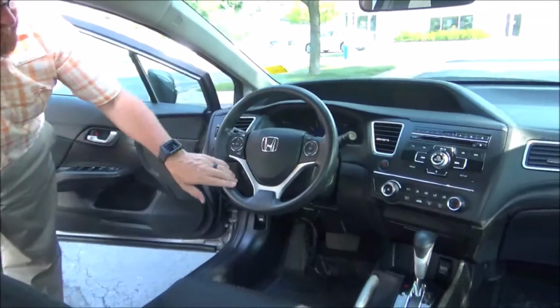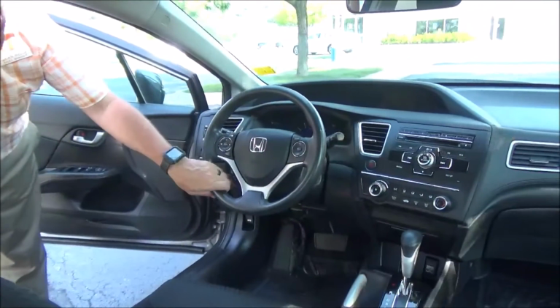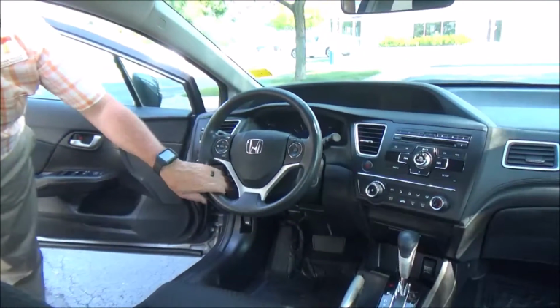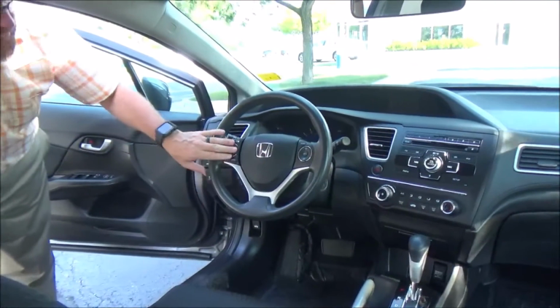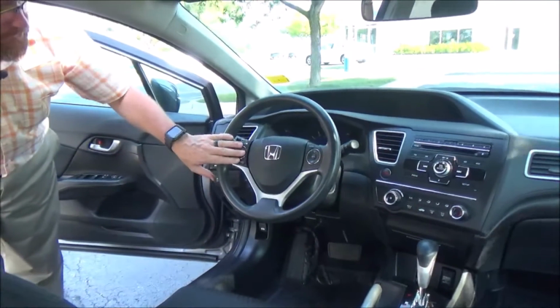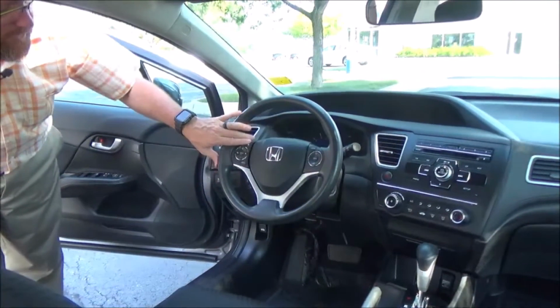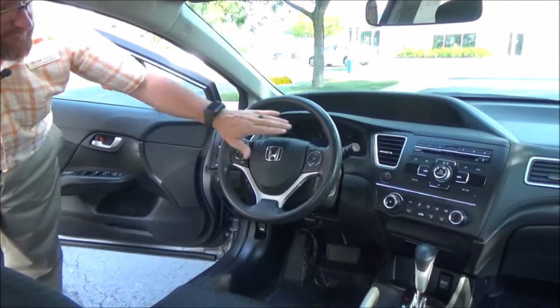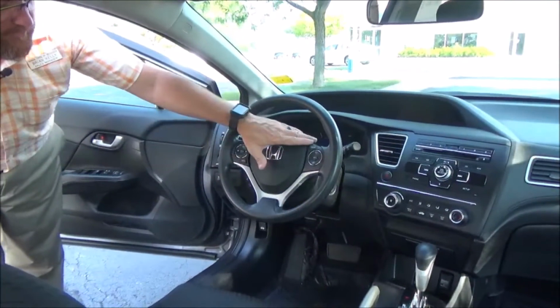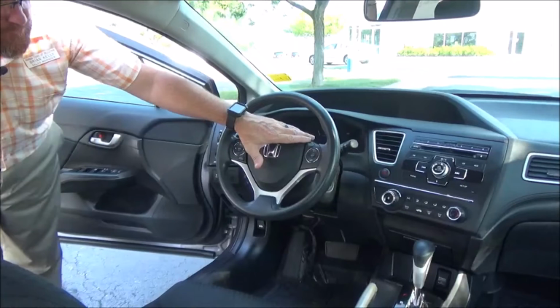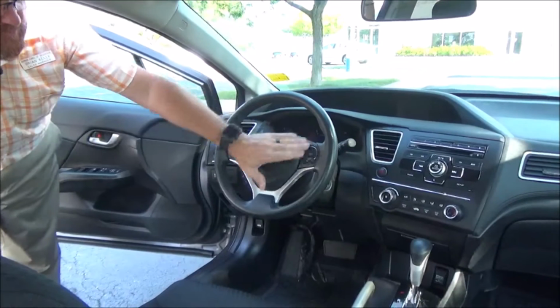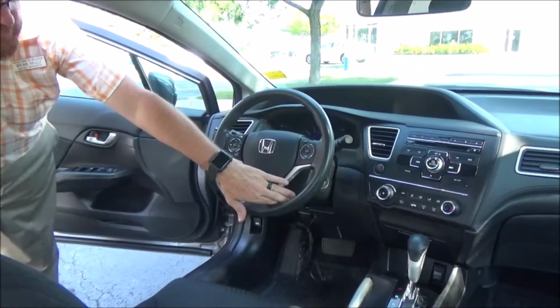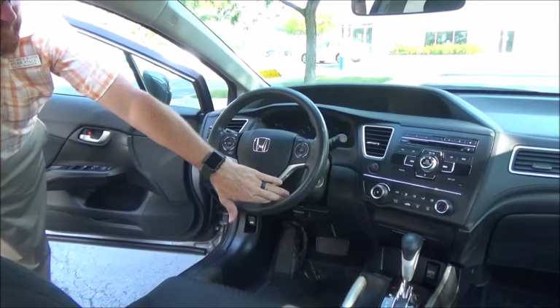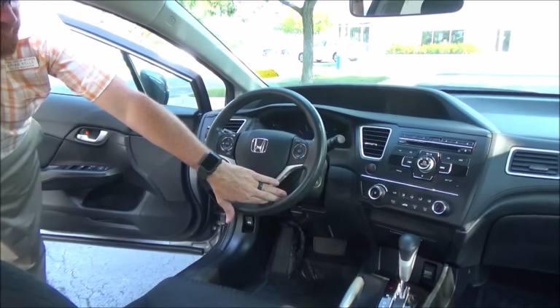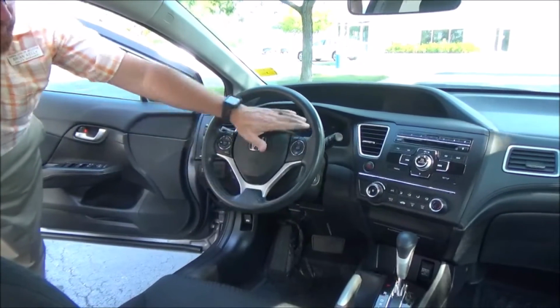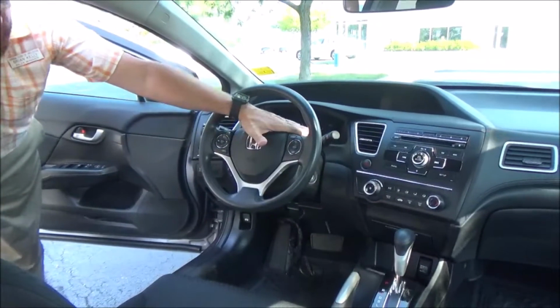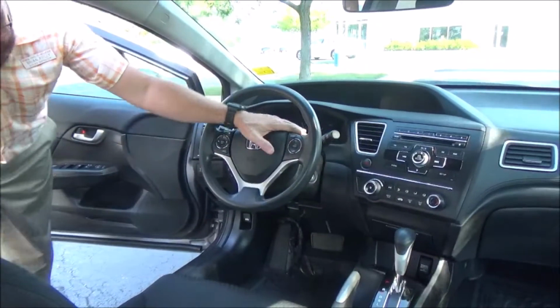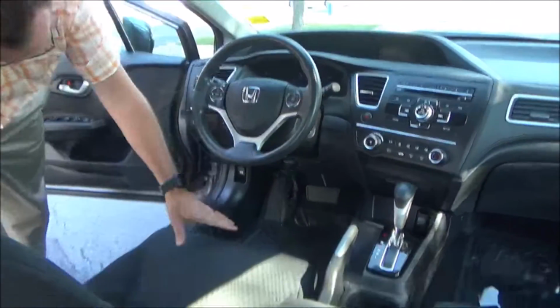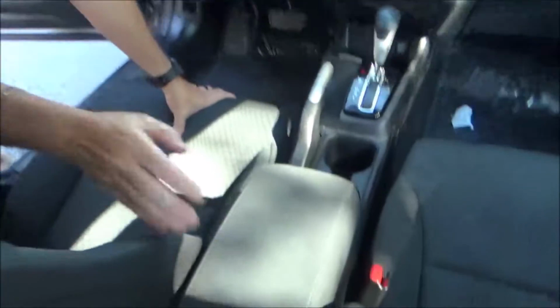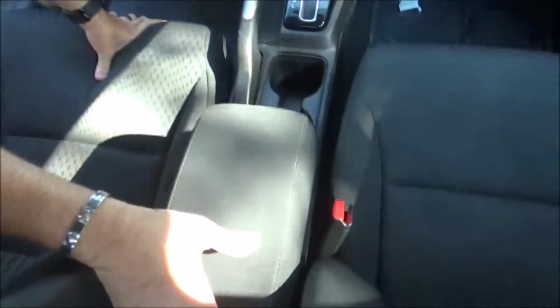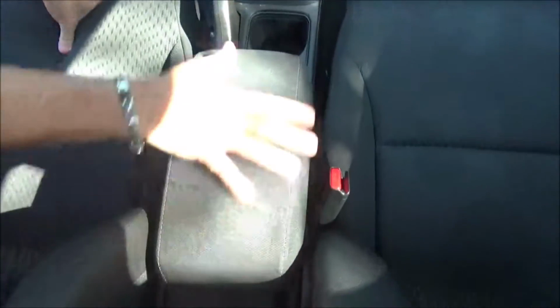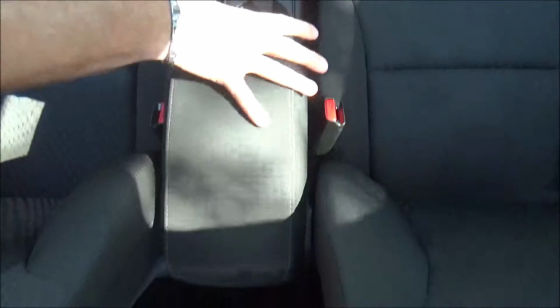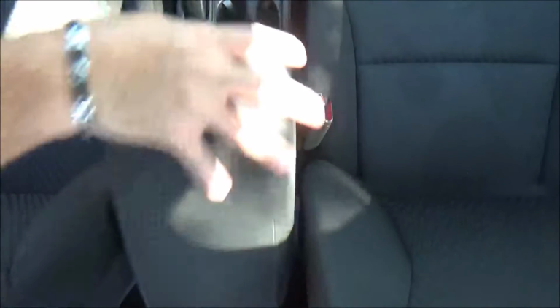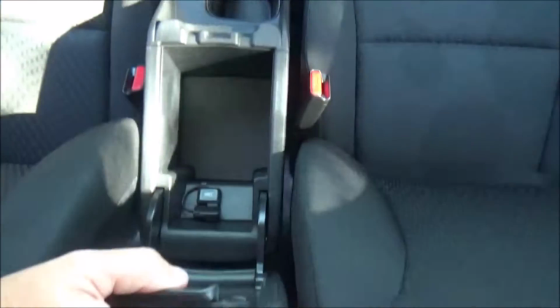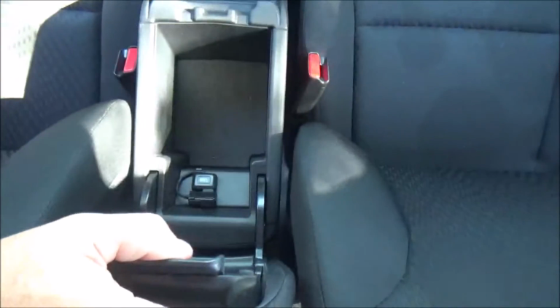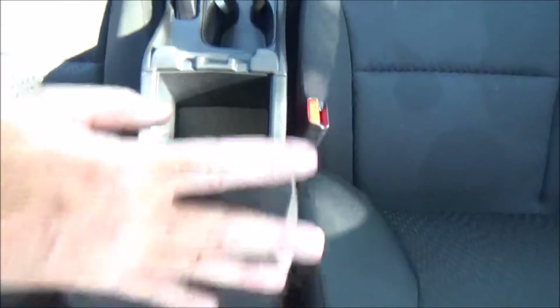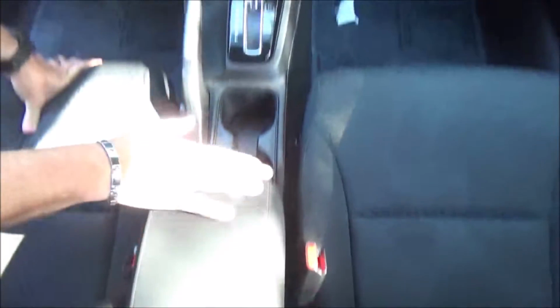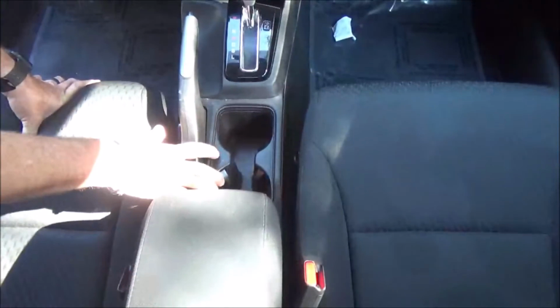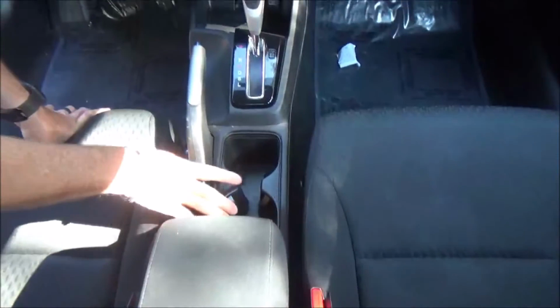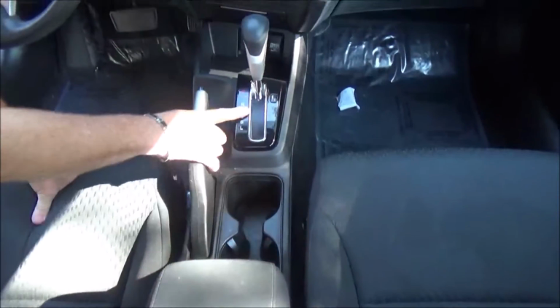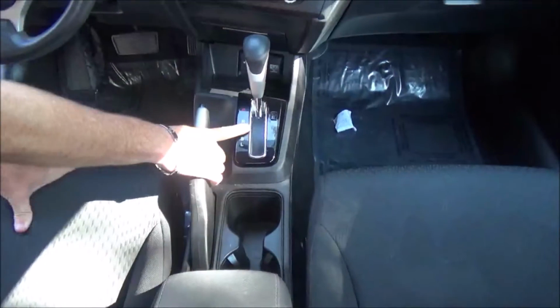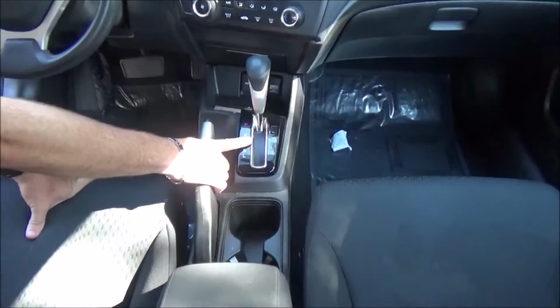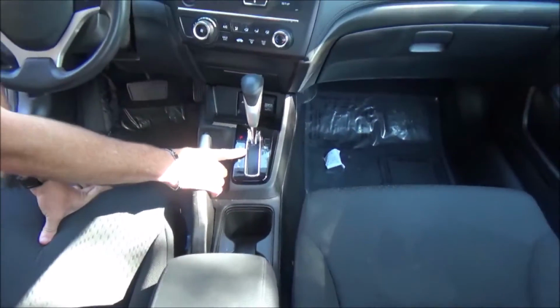Fingertip controls for your Bluetooth and radio. IMID display and cruise control. Telescopic tilt steering. Intermittent wipers. Adjustable armrest with storage. USB port. Cup holders. Continuously variable automatic transmission.